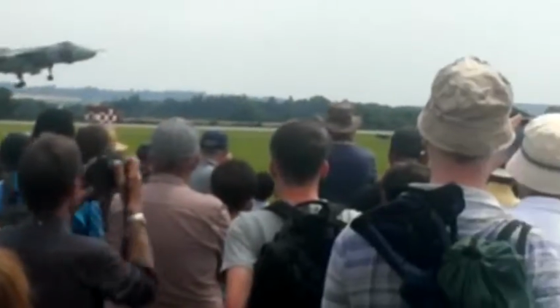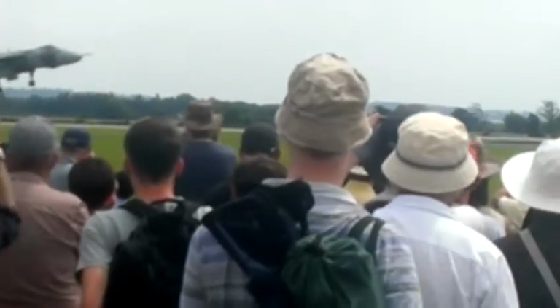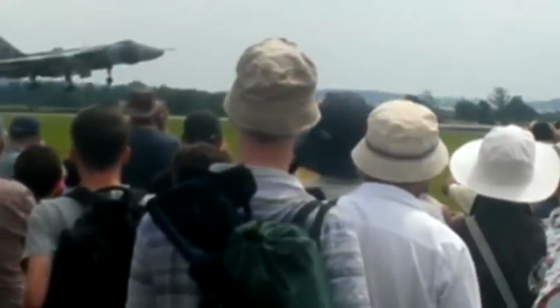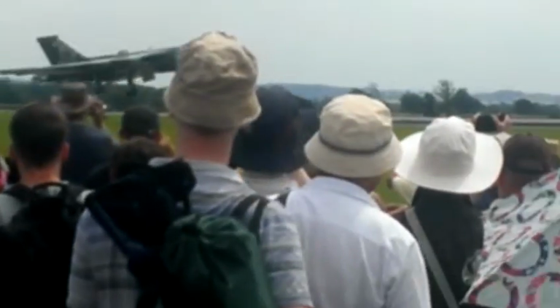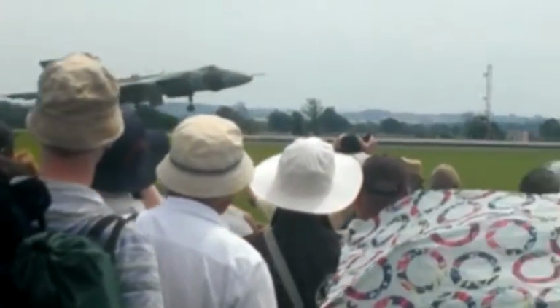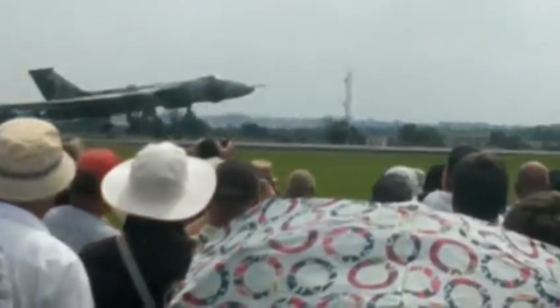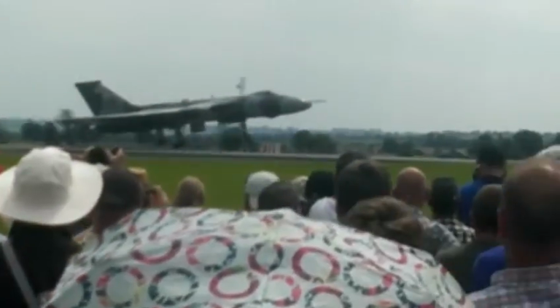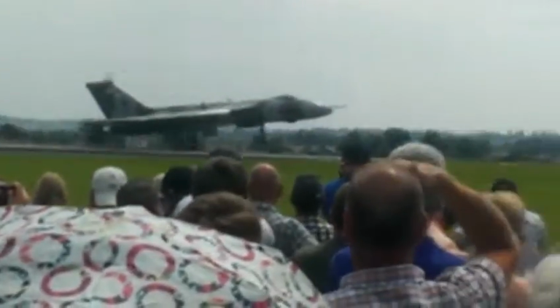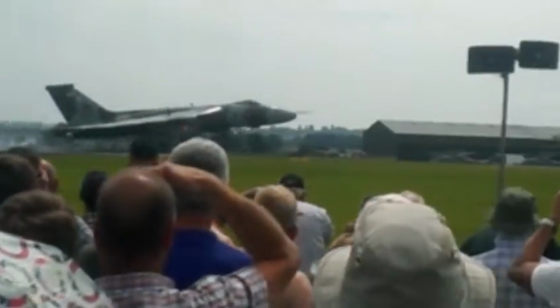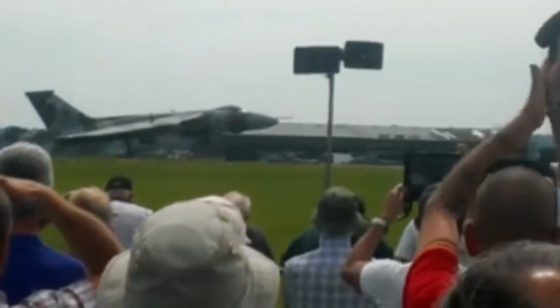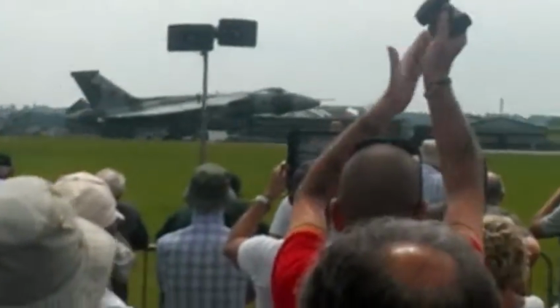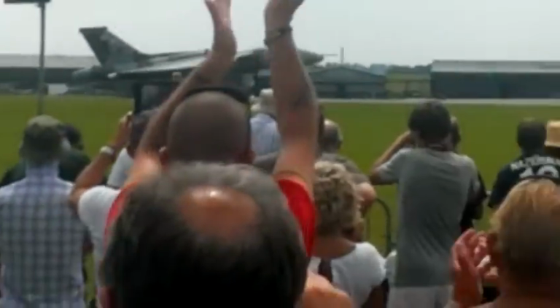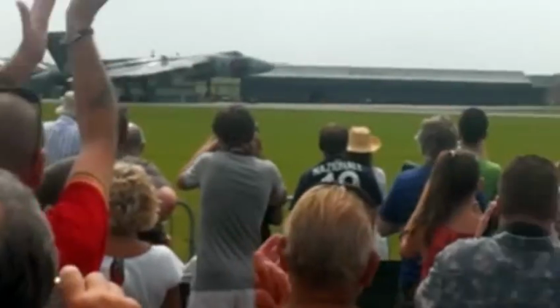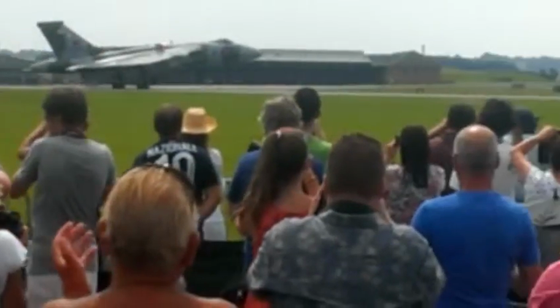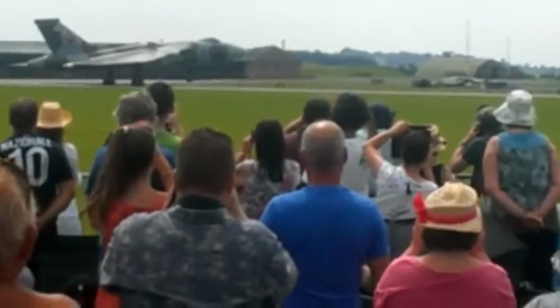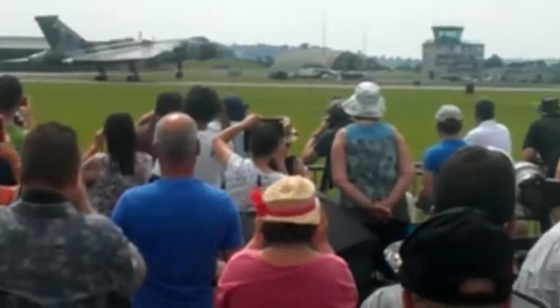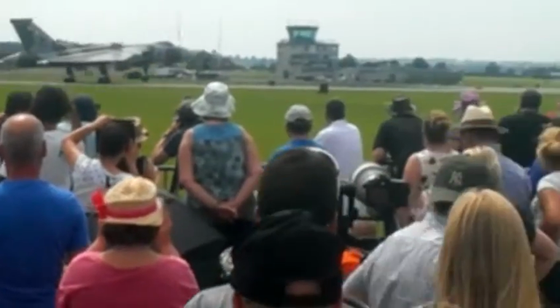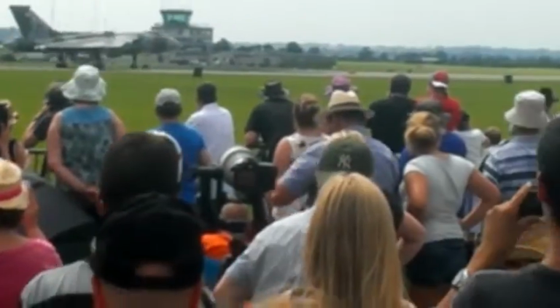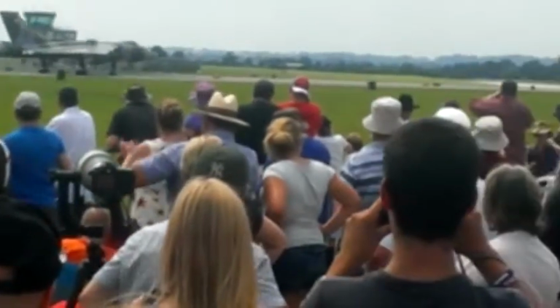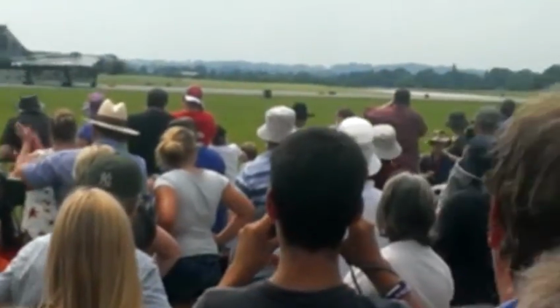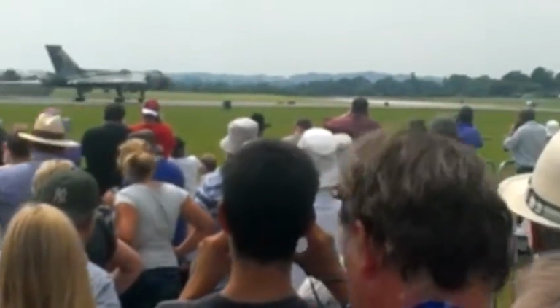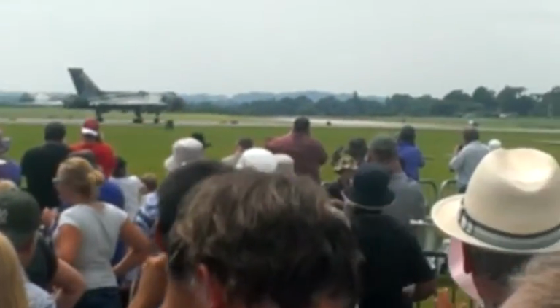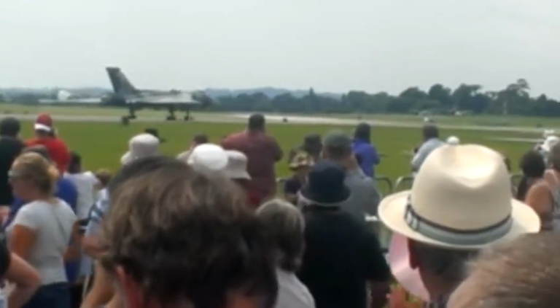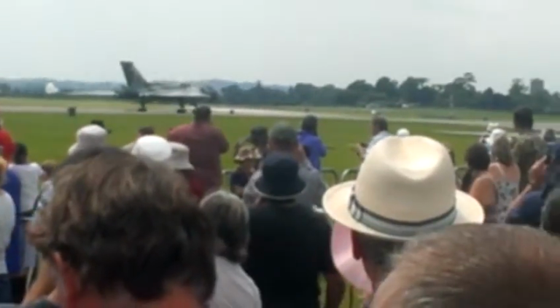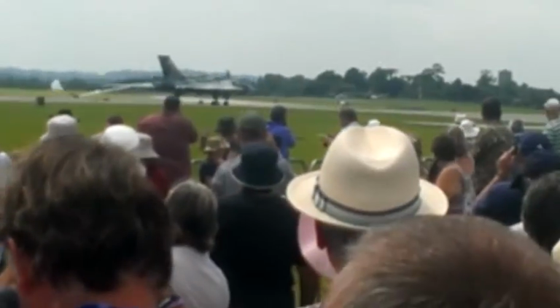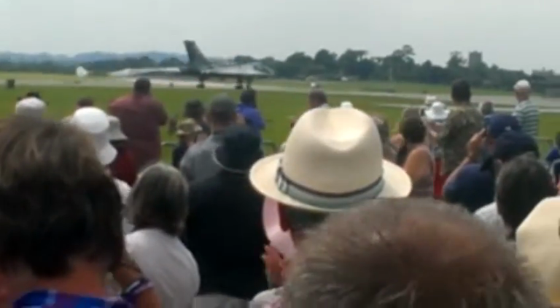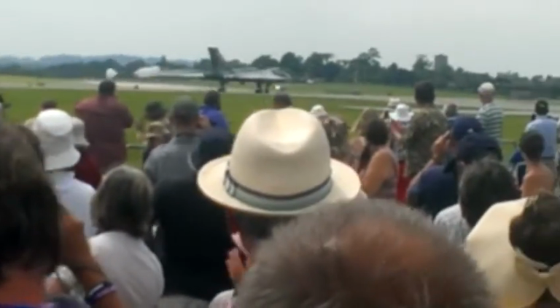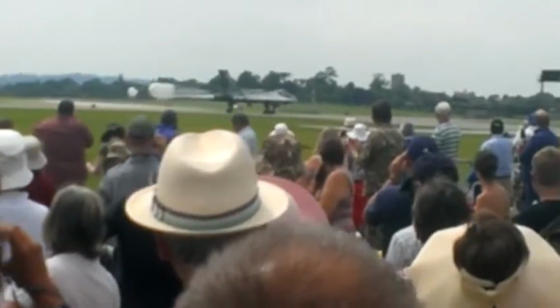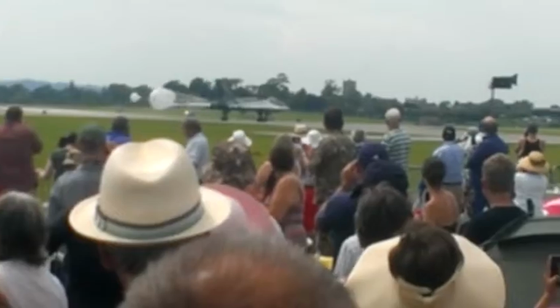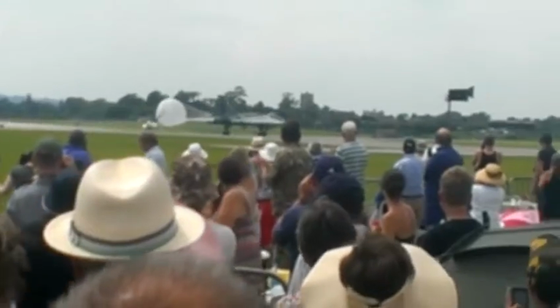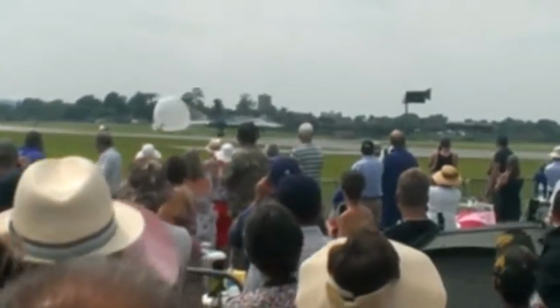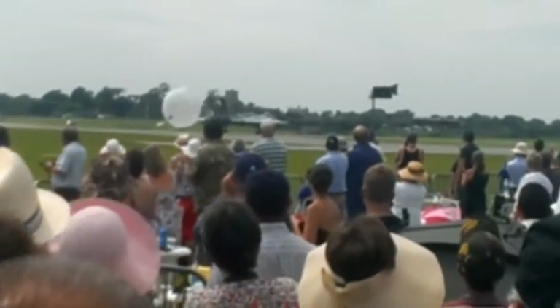Coming in to touchdown, see the air brakes on the top and underneath the wings there. Sixteen wheels down,